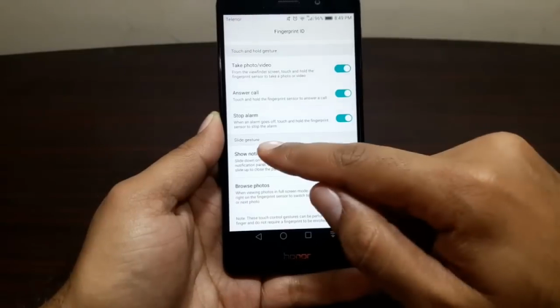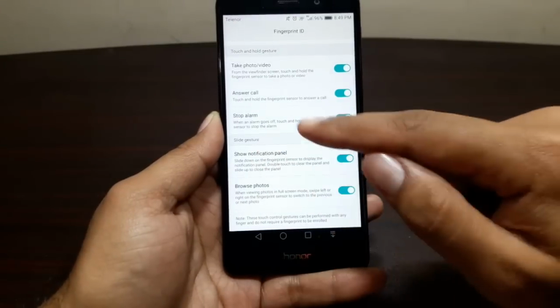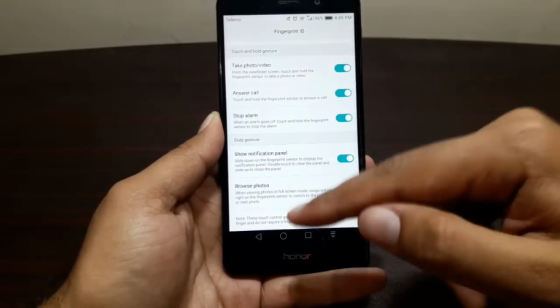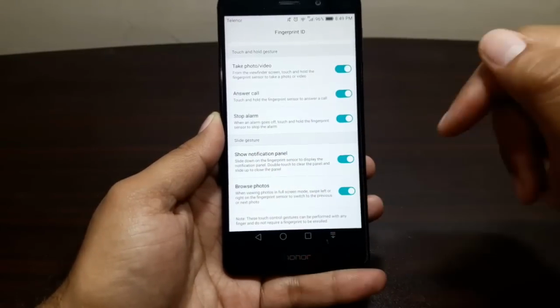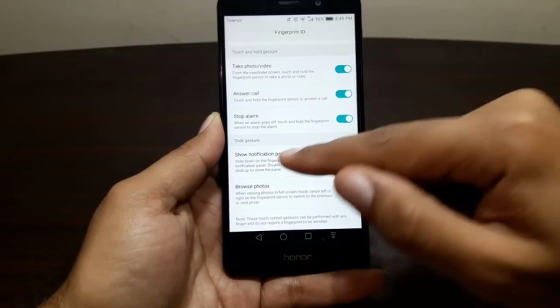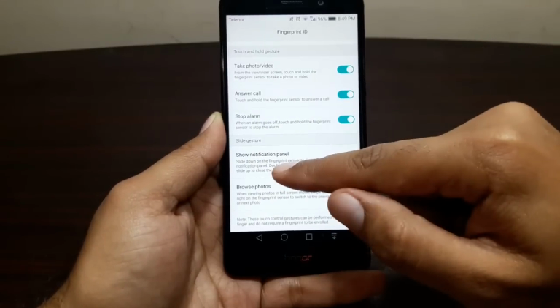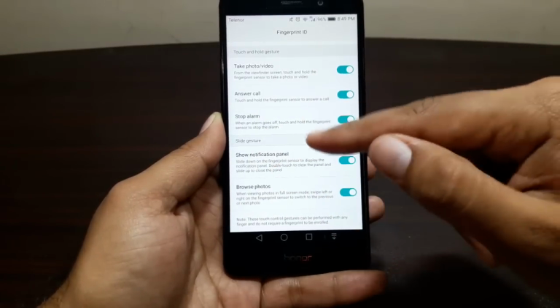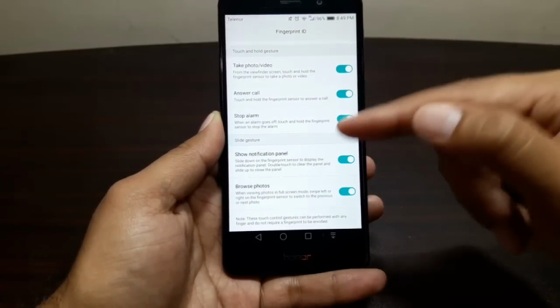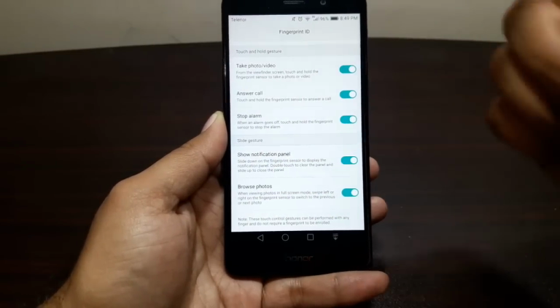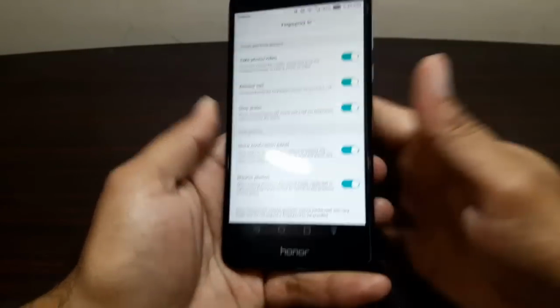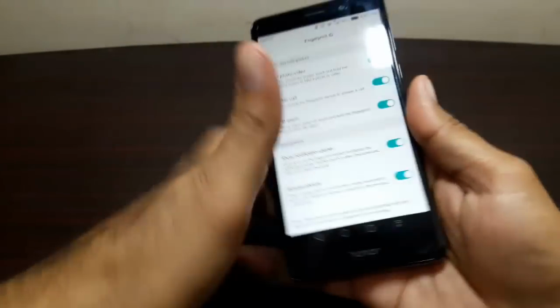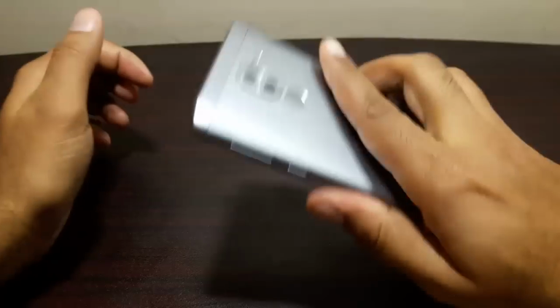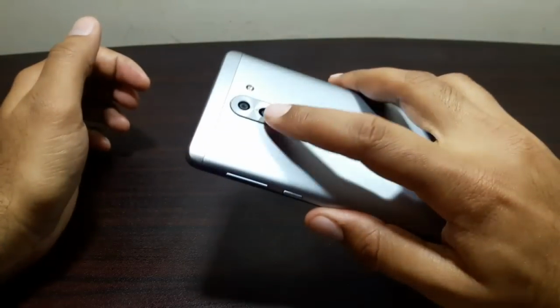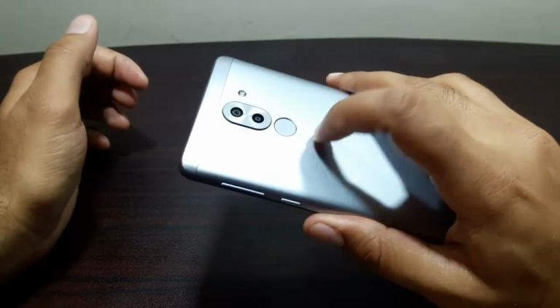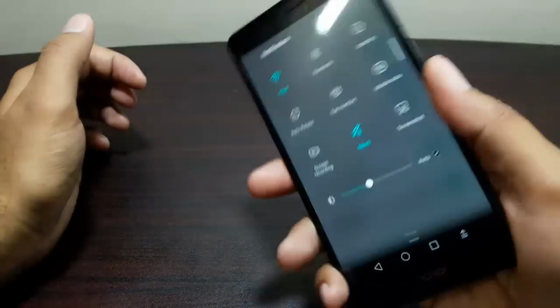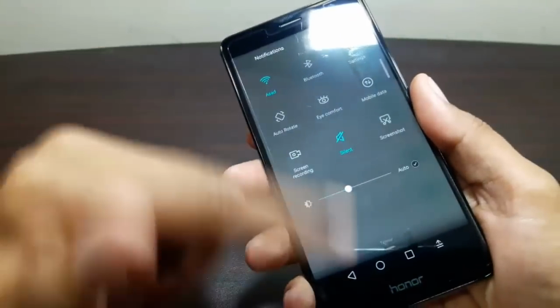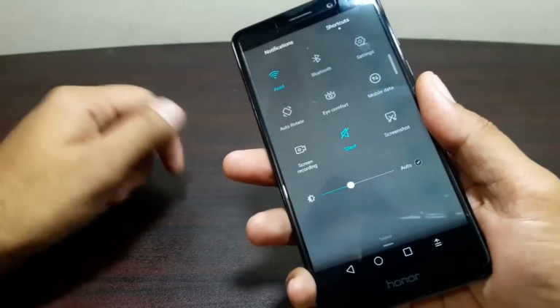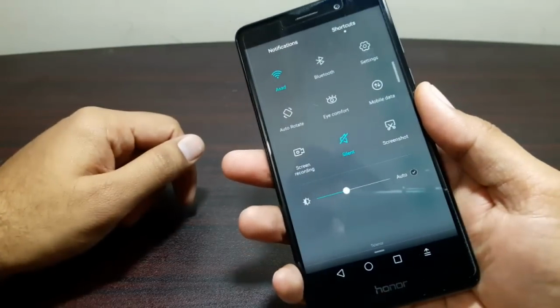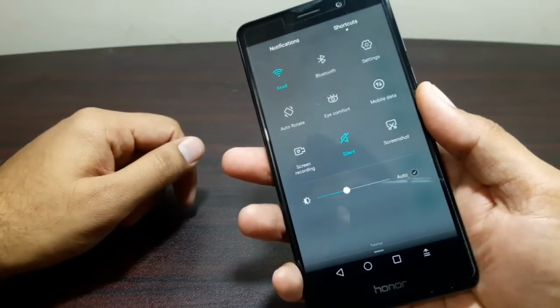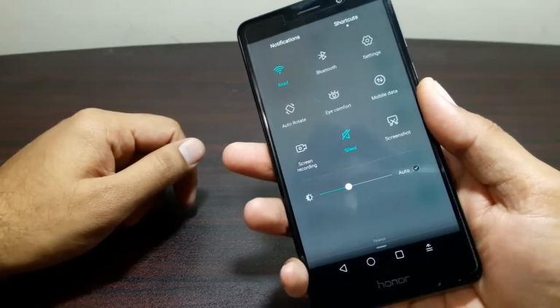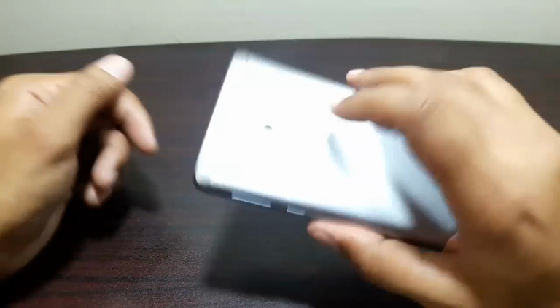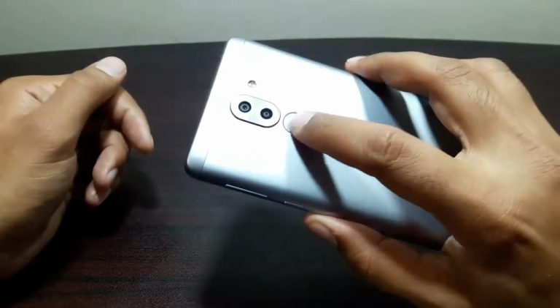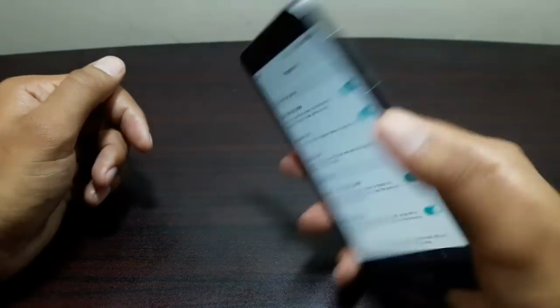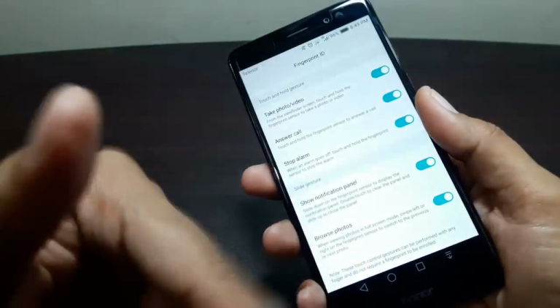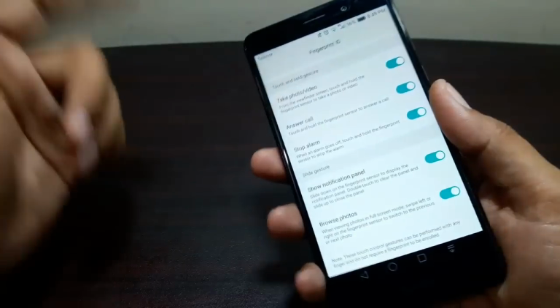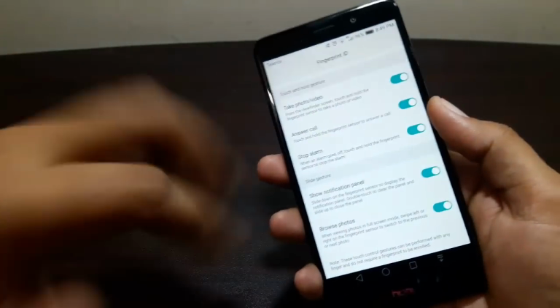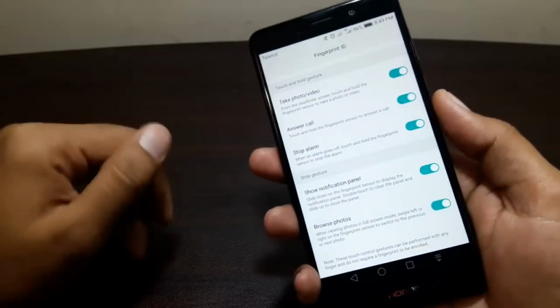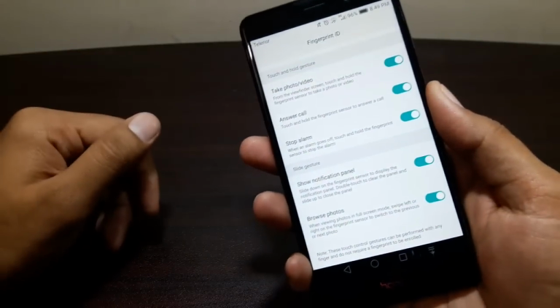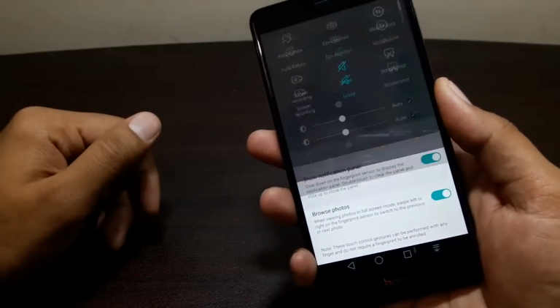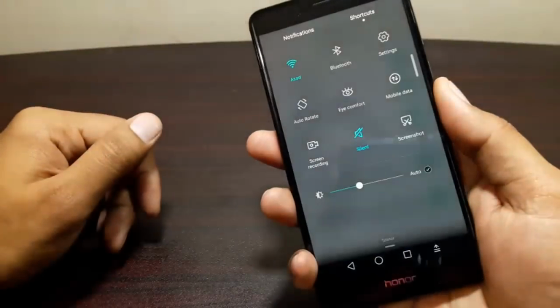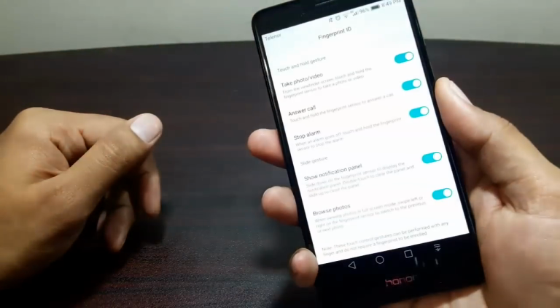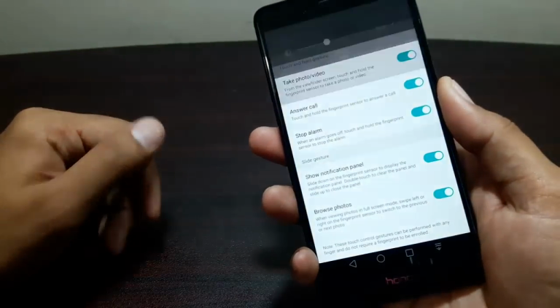There are also slide gesture controls. Sliding down on the fingerprint sensor will open the notification panel, and sliding back up will dismiss it. It's really easy and convenient.